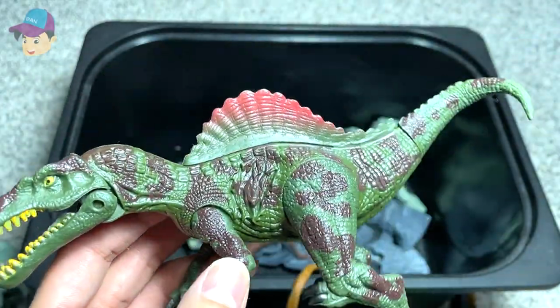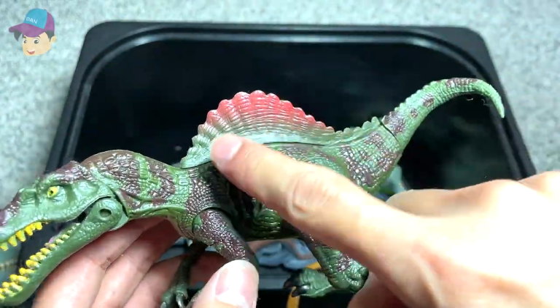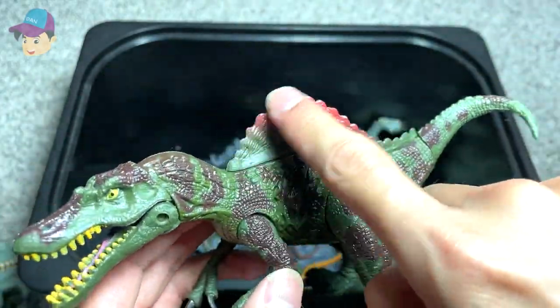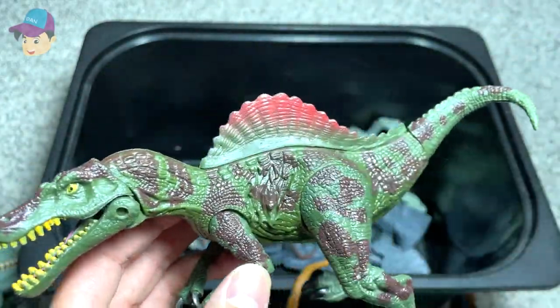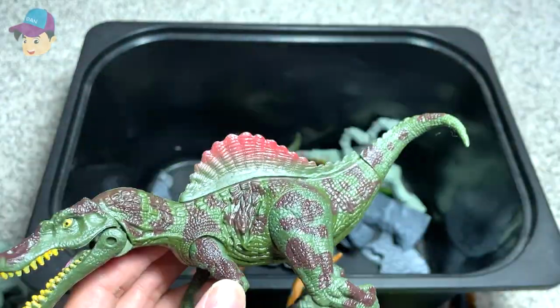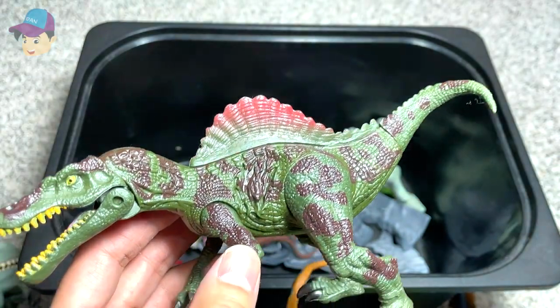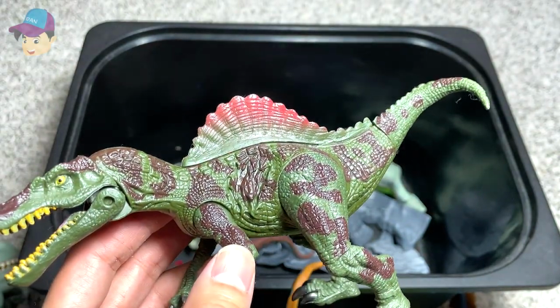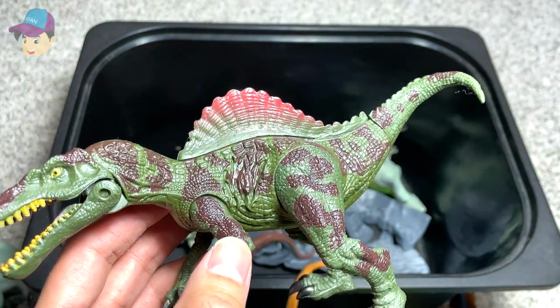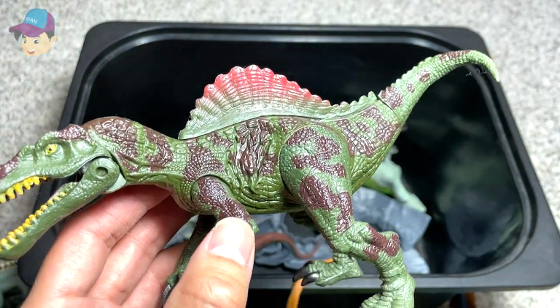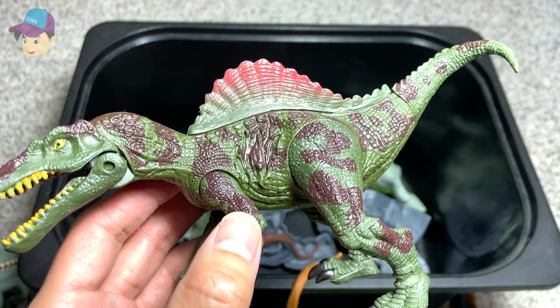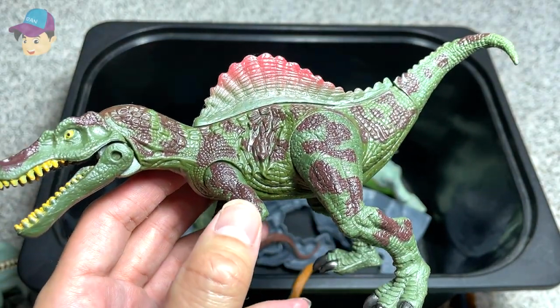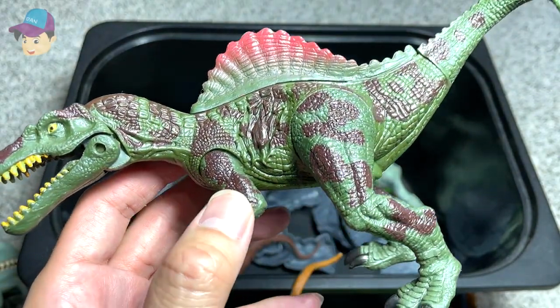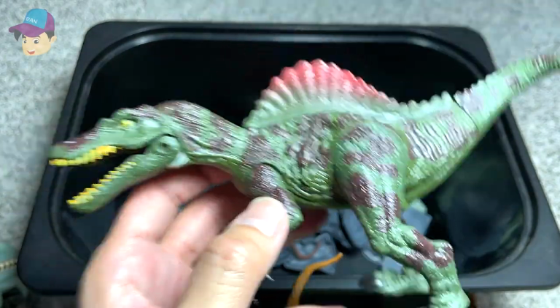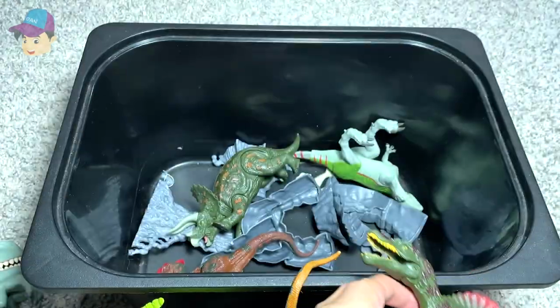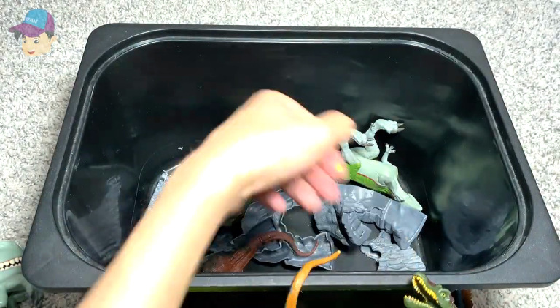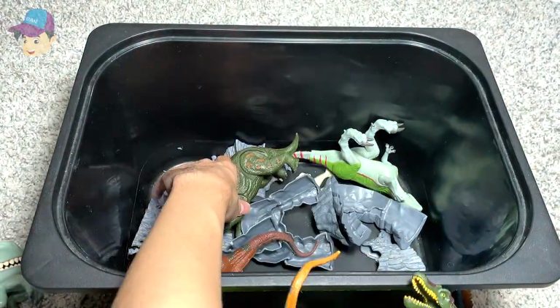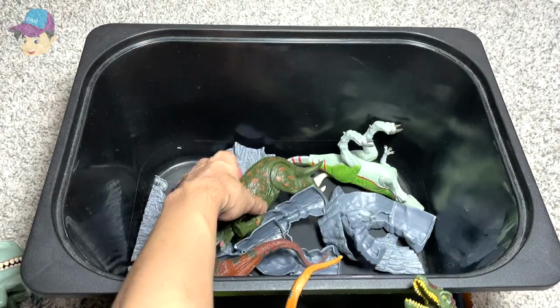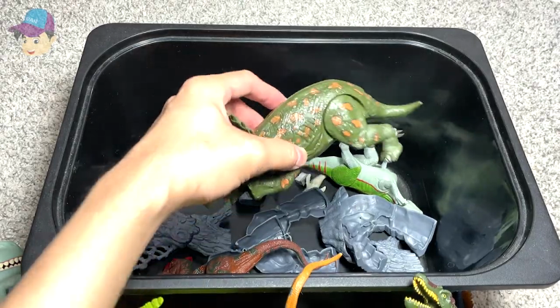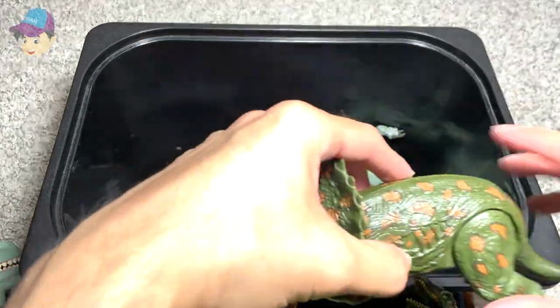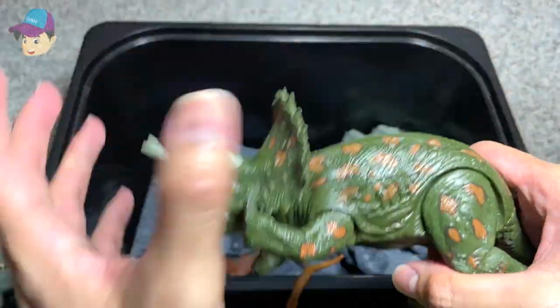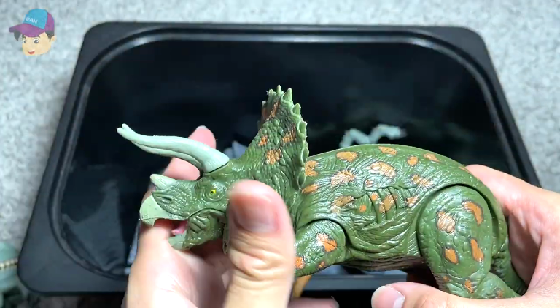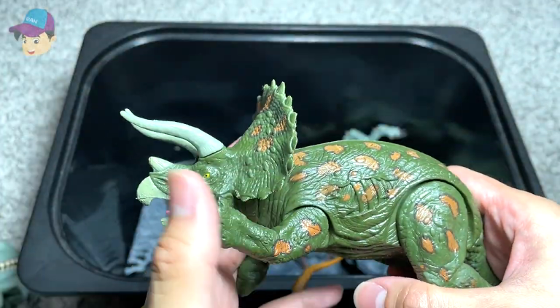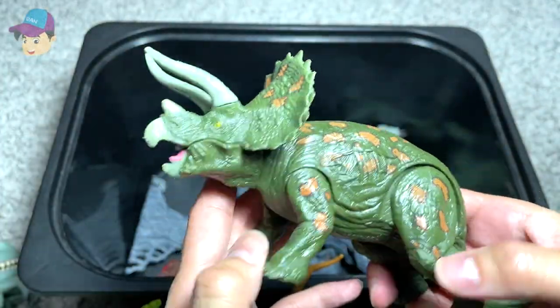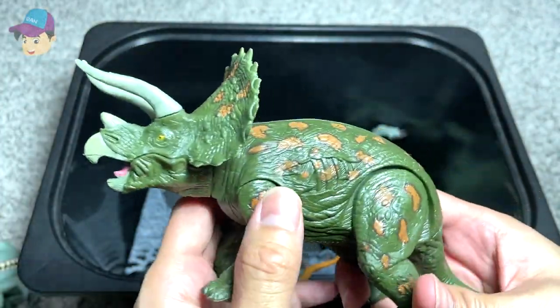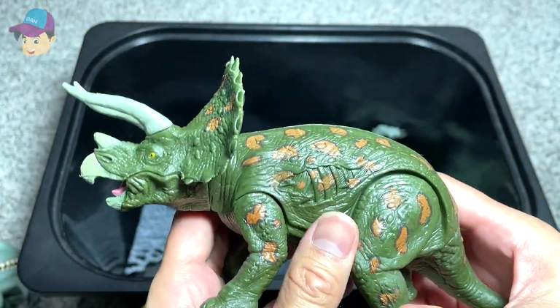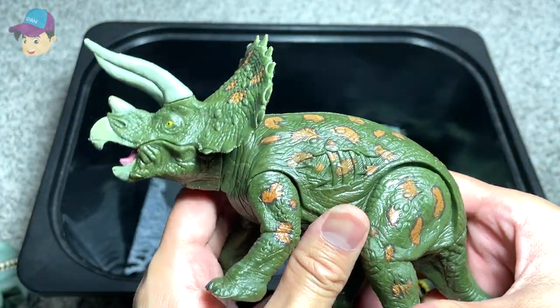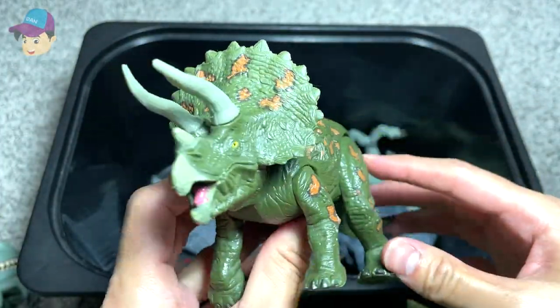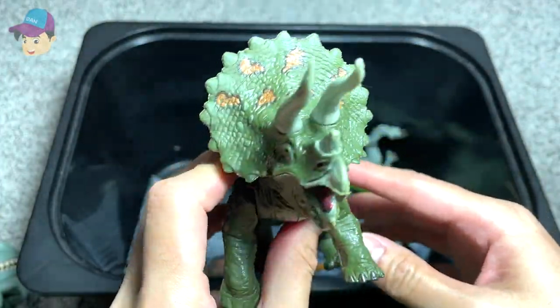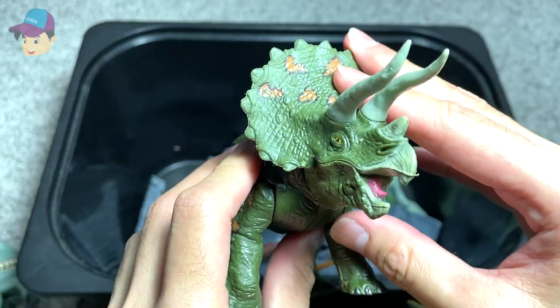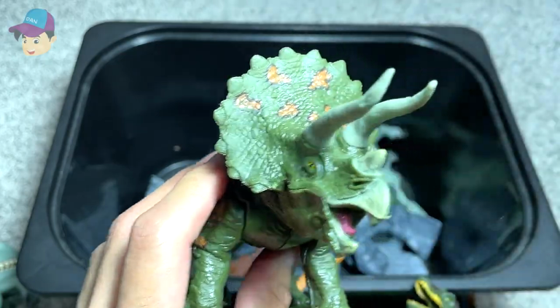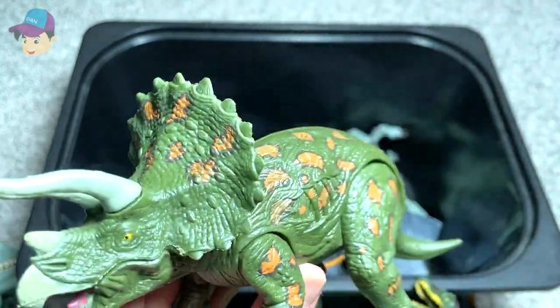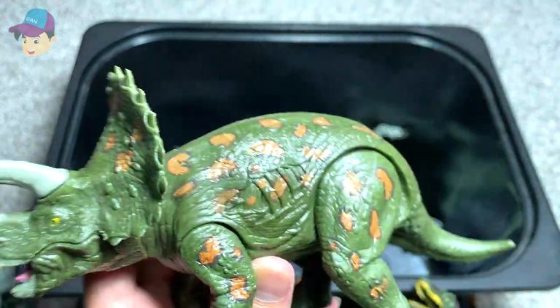This sail right here — I personally think it is too small. This is another Triceratops, the Three-Horned Face.